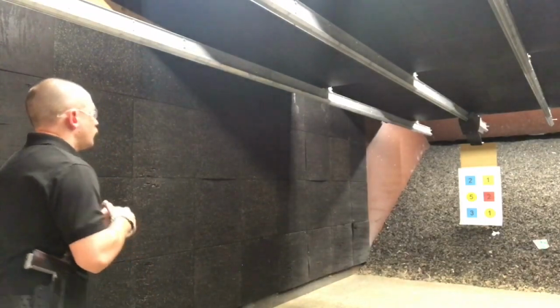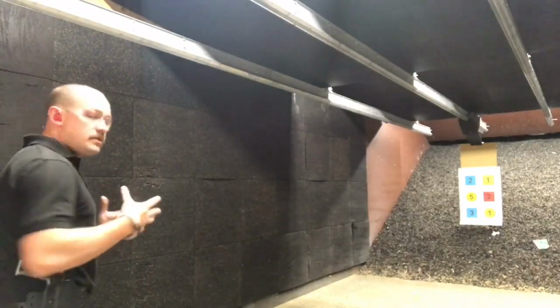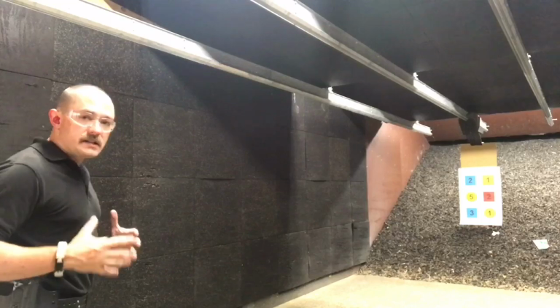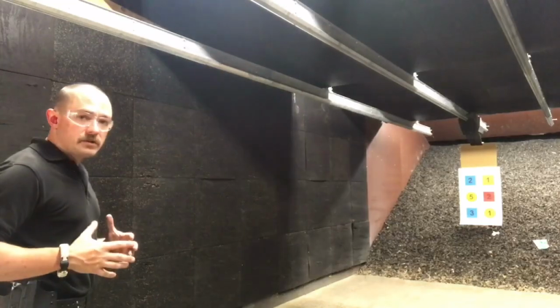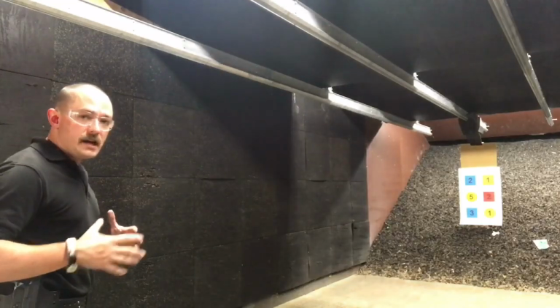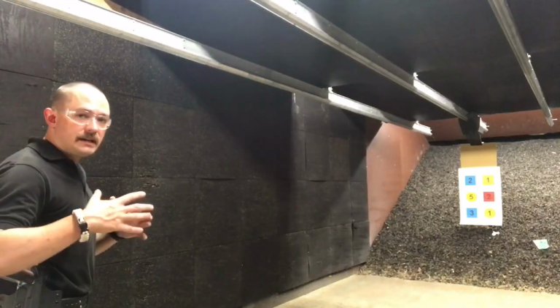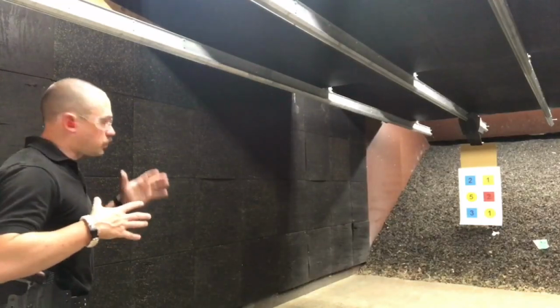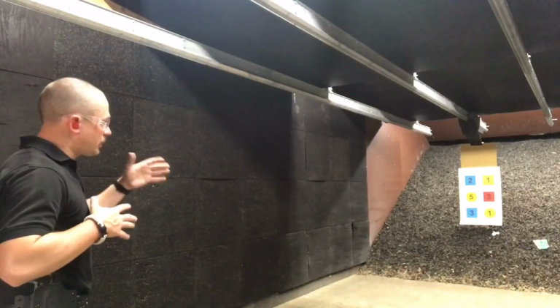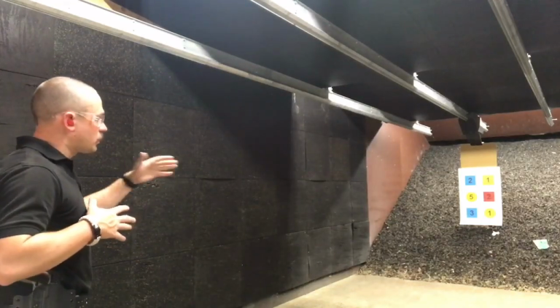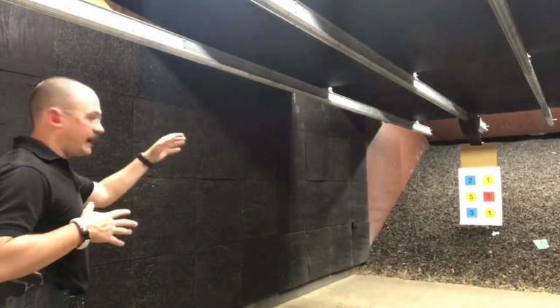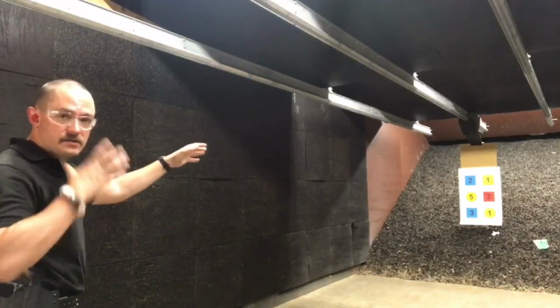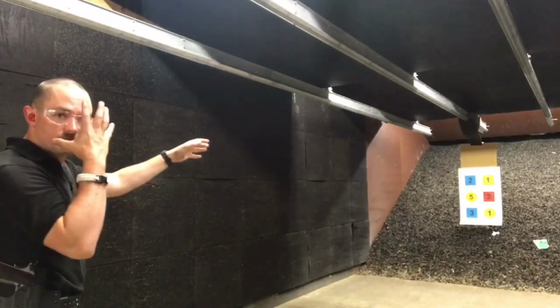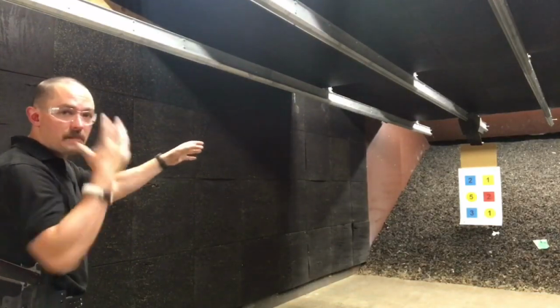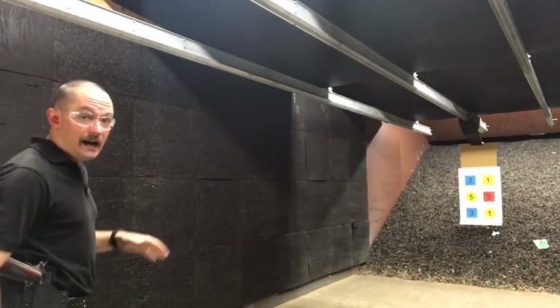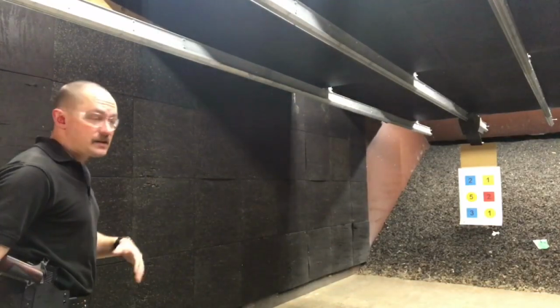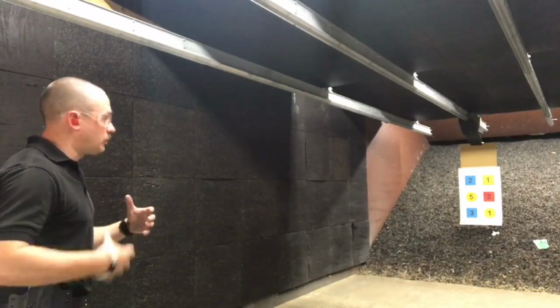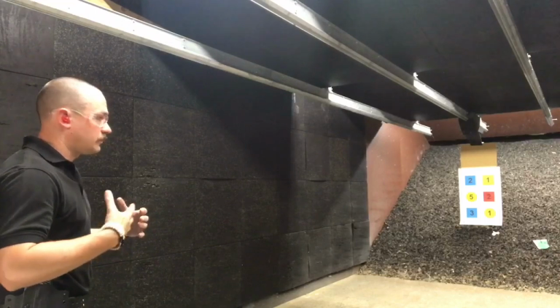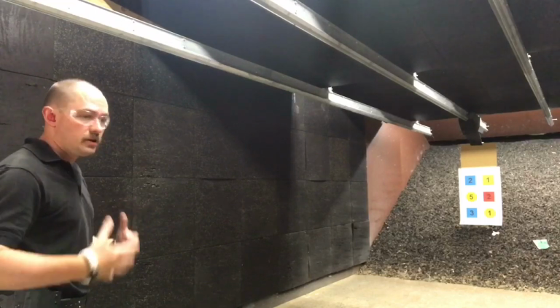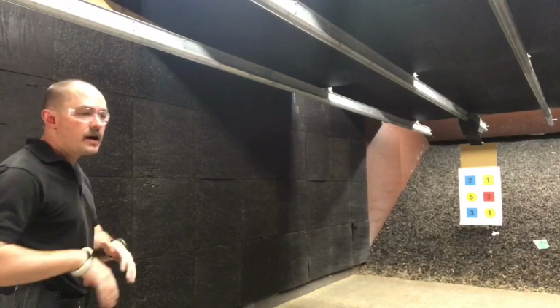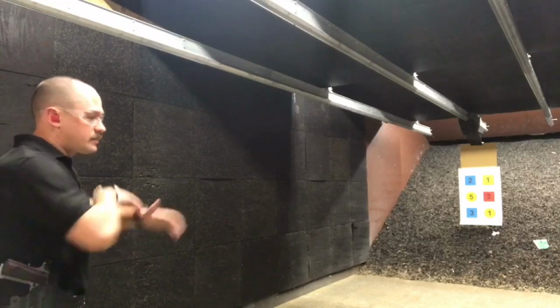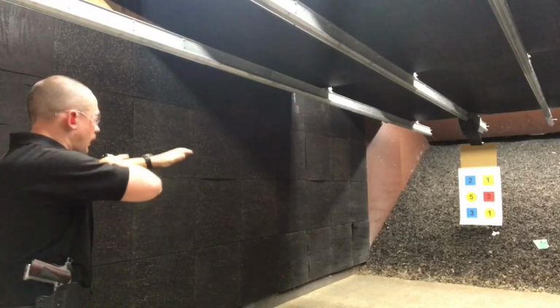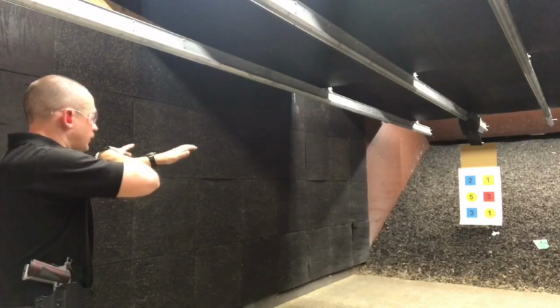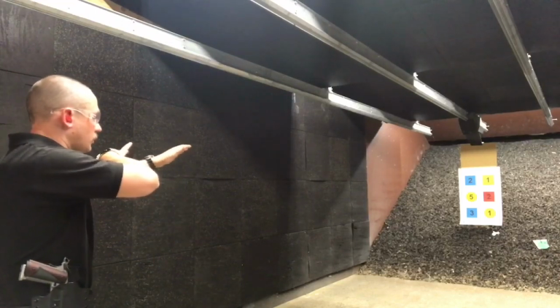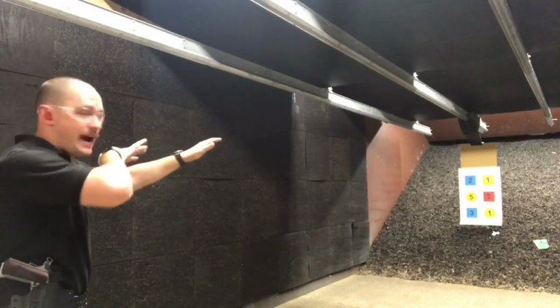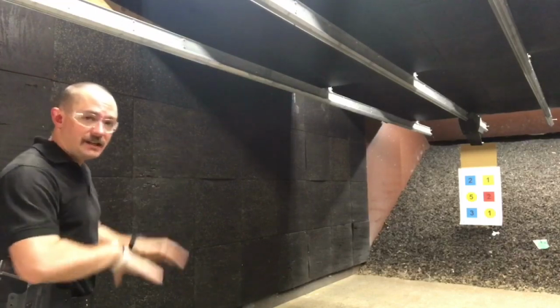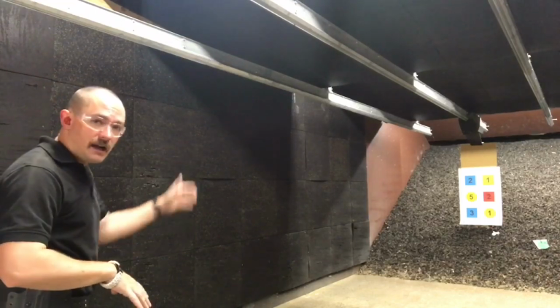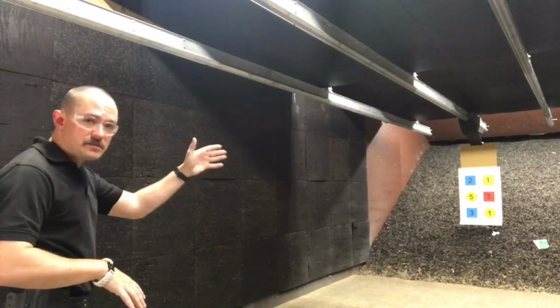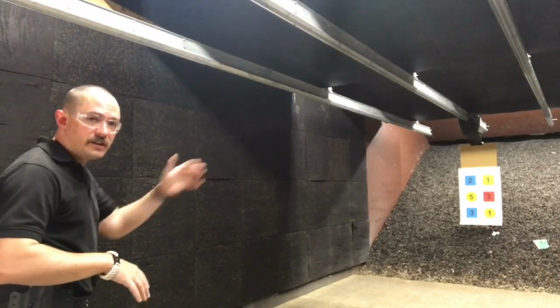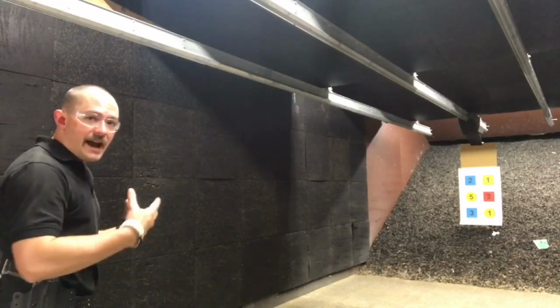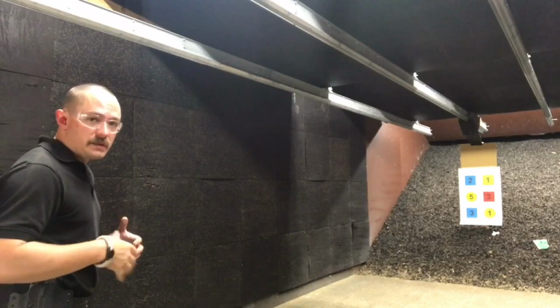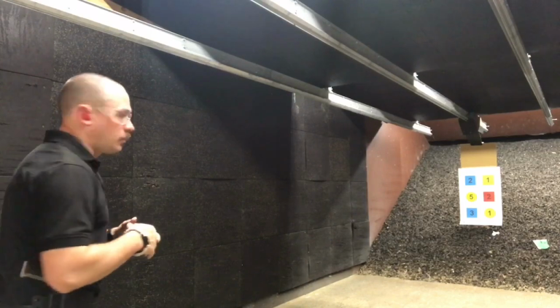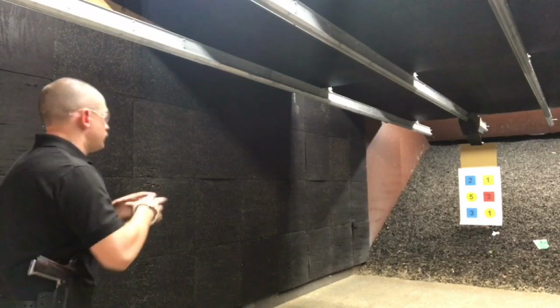We're not using a timer today because what I'm trying to work on is with my eyes. I don't want to put myself on a clock until I've gotten to the point where I can actually get my eyes moving at the speed that I want them to.